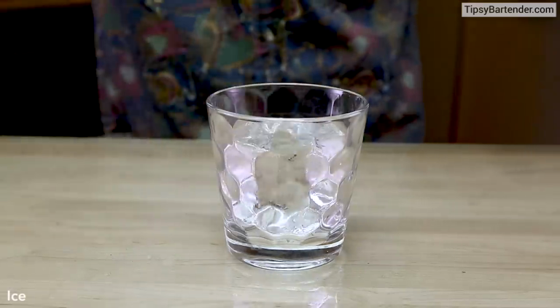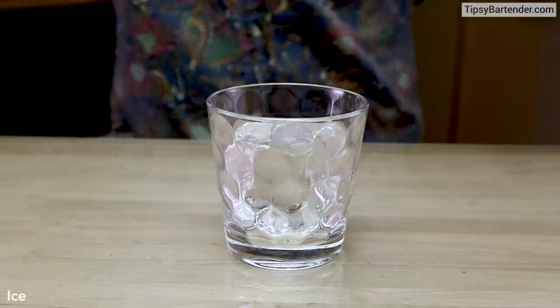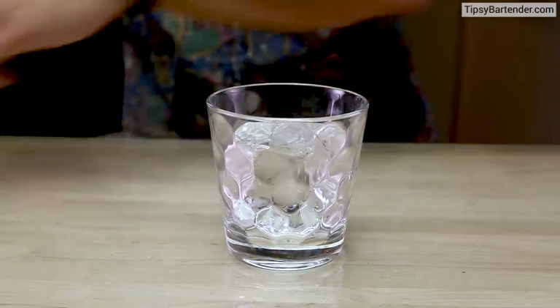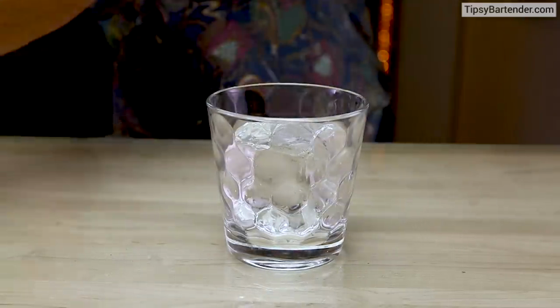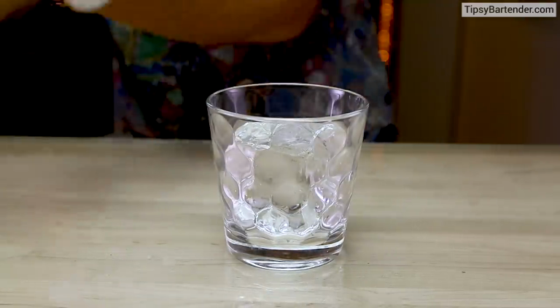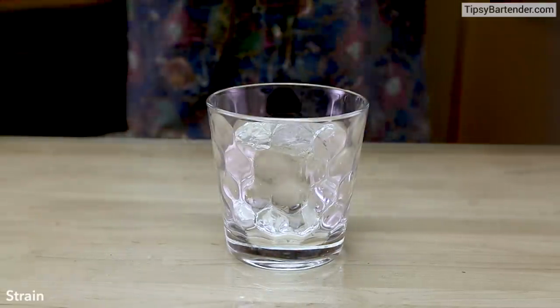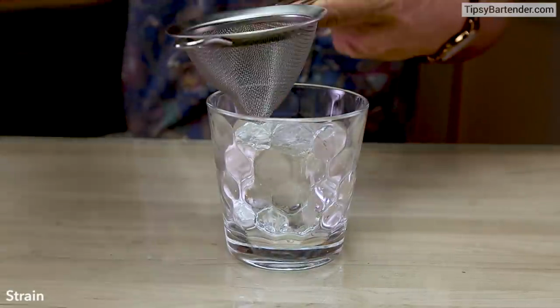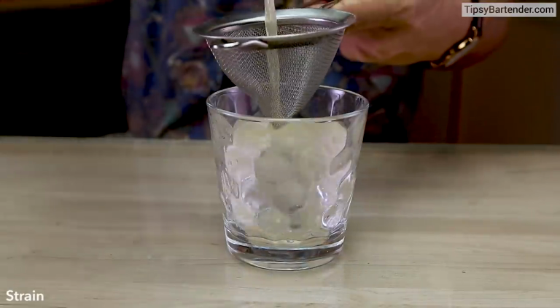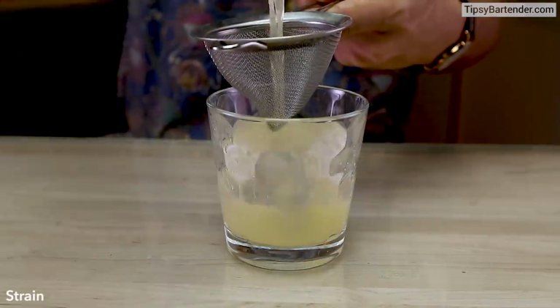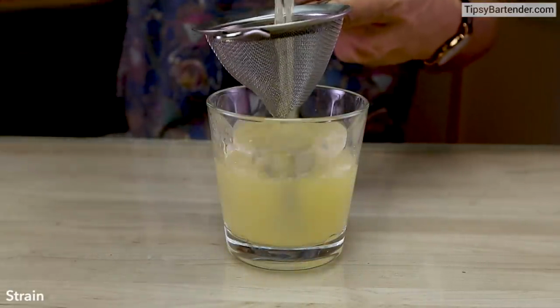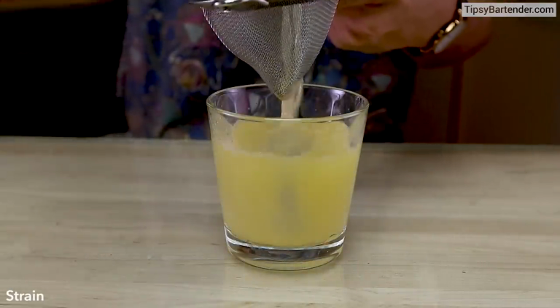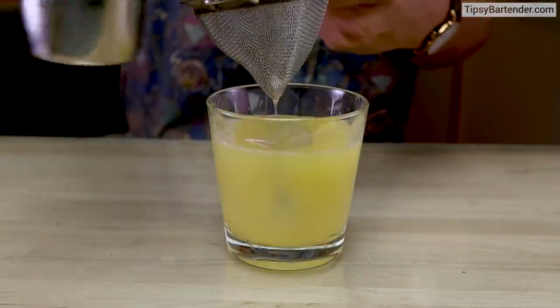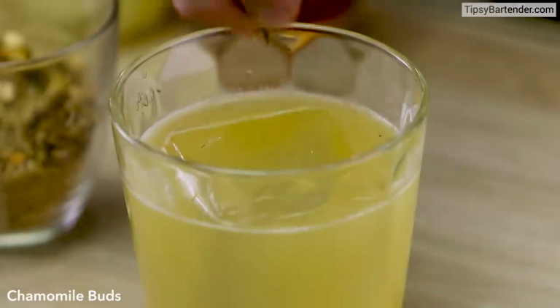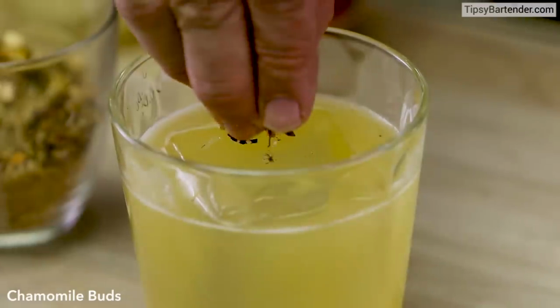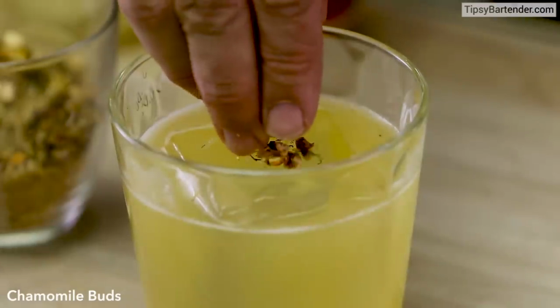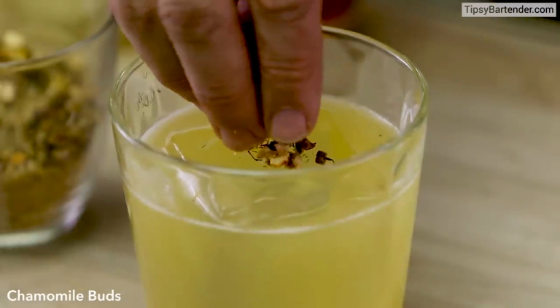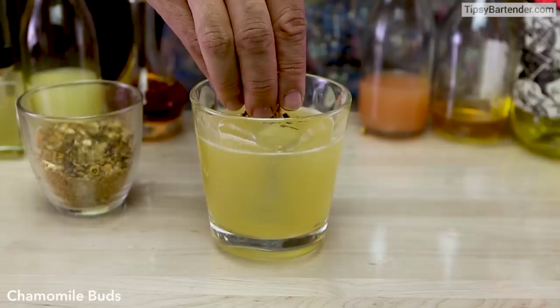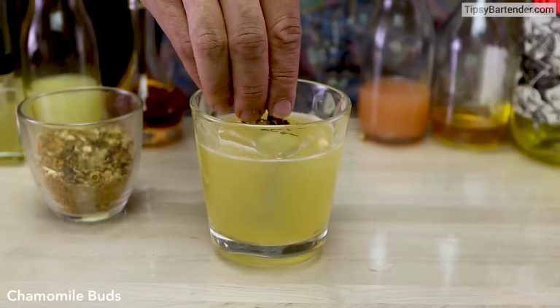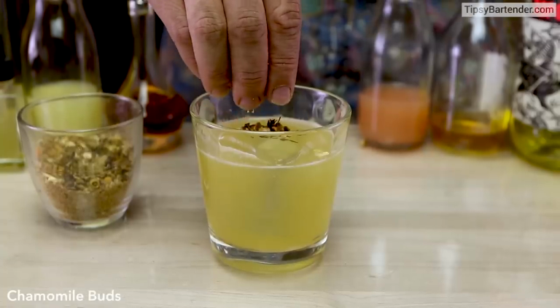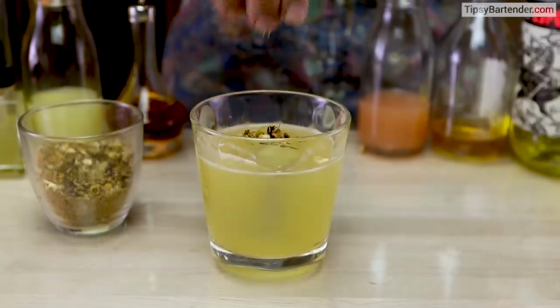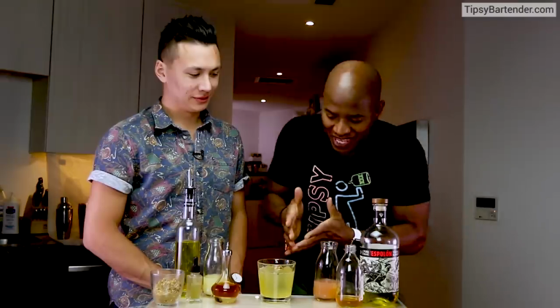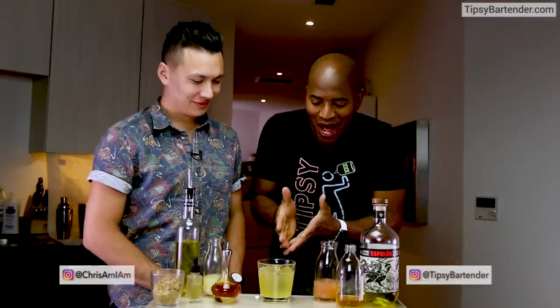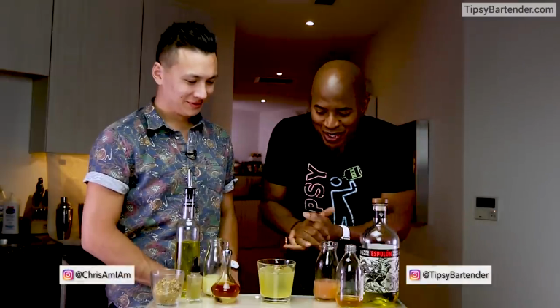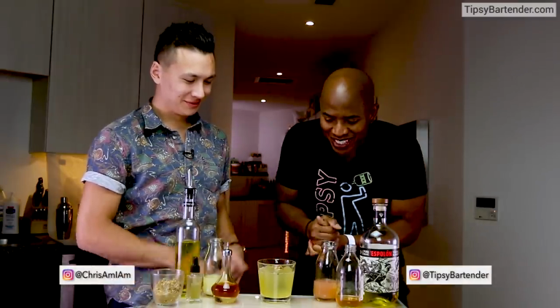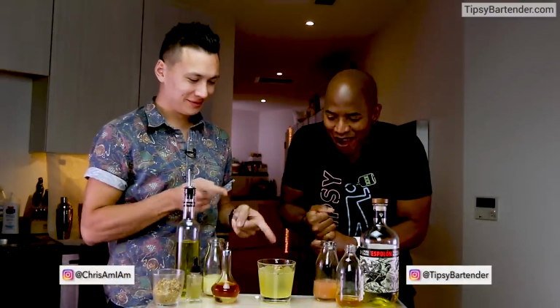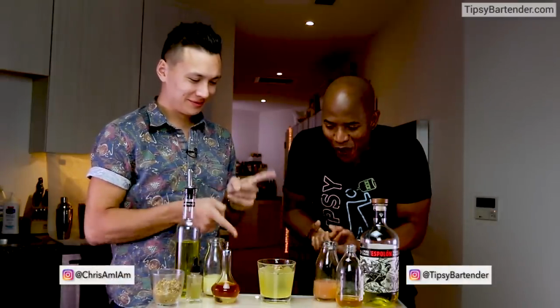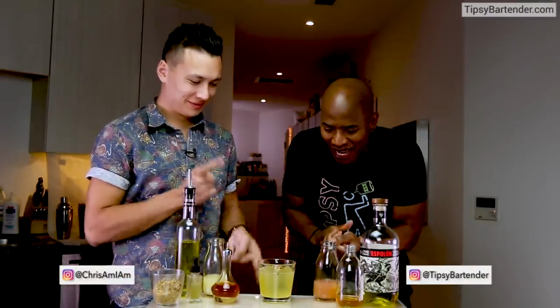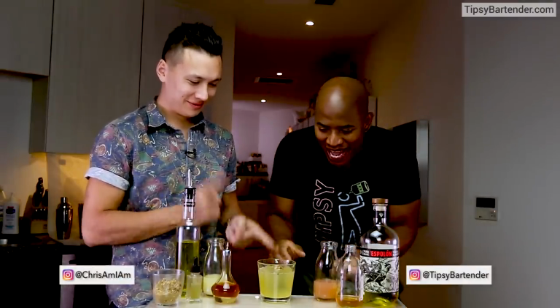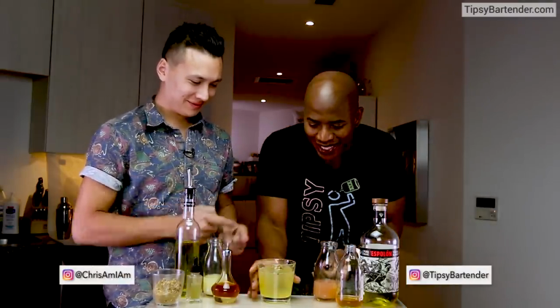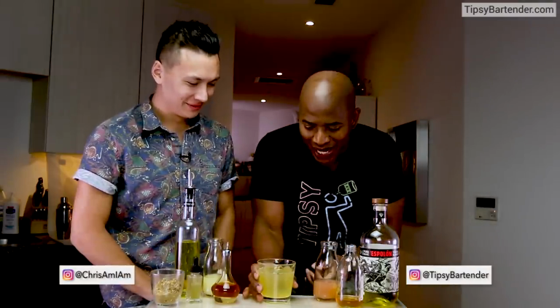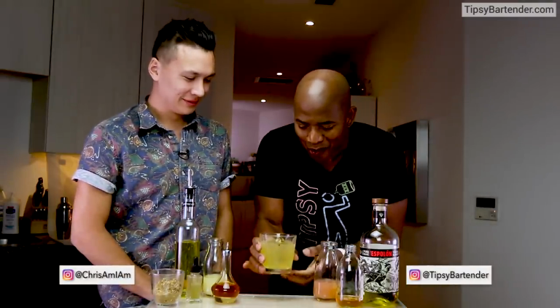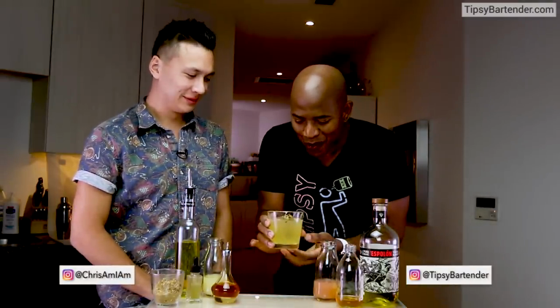Drop a fresh cube in the glass. Strain our mix in. Beautiful. And then put a little bit of chamomile buds on top. And there you have it — Saffron Lemonade!